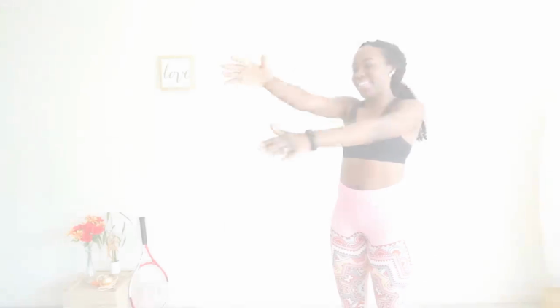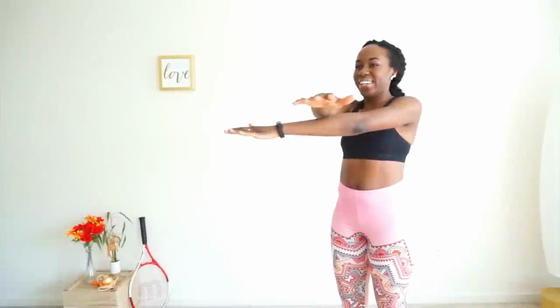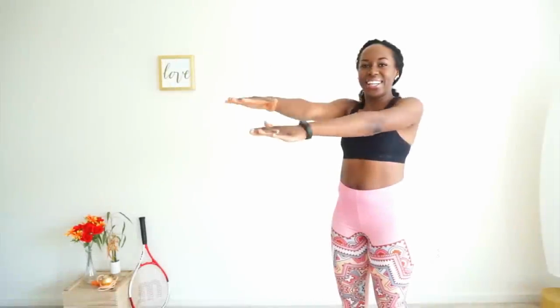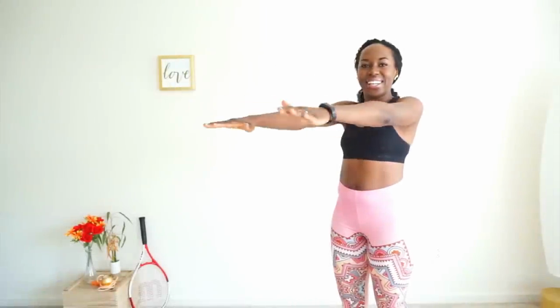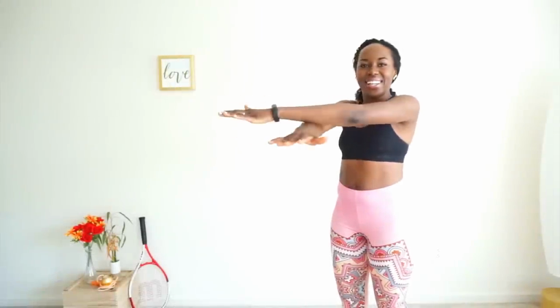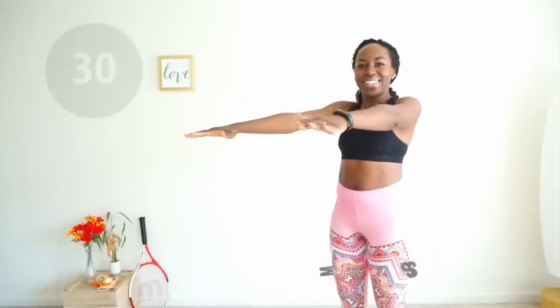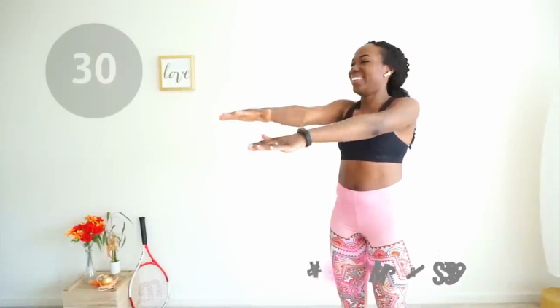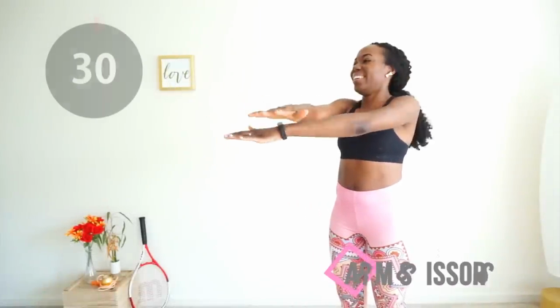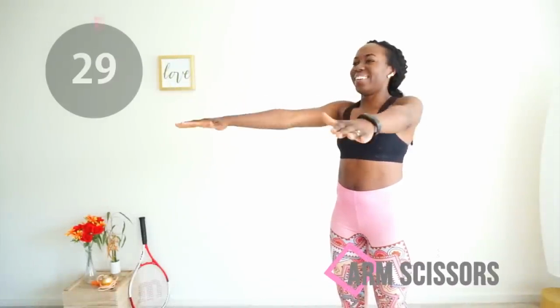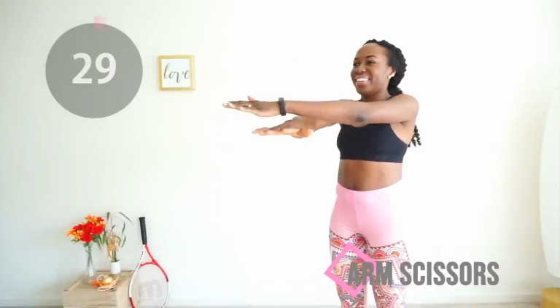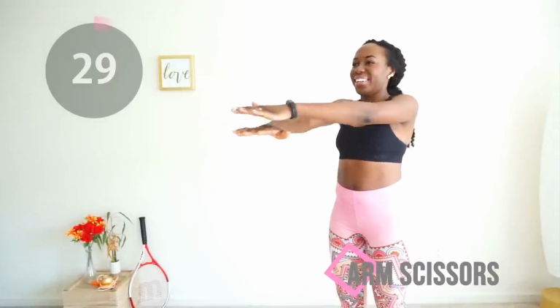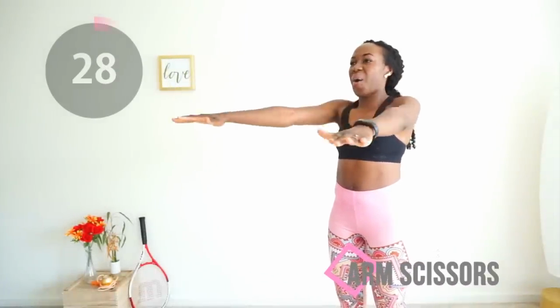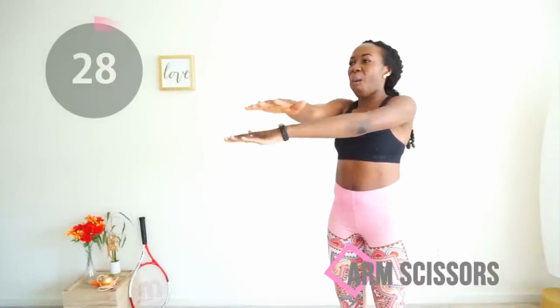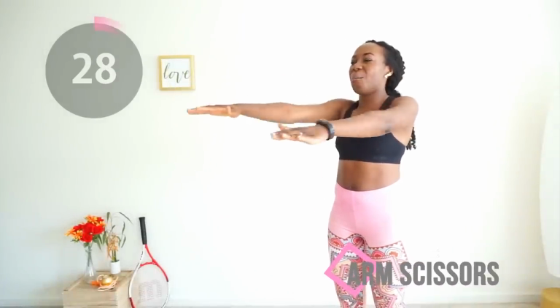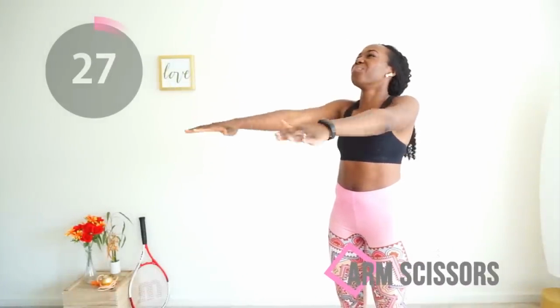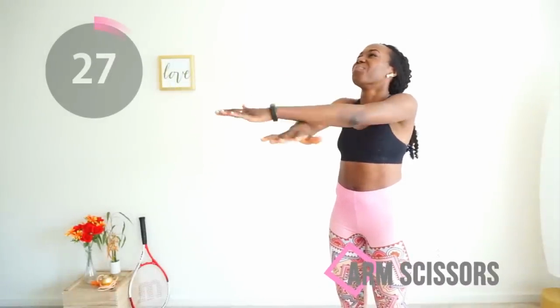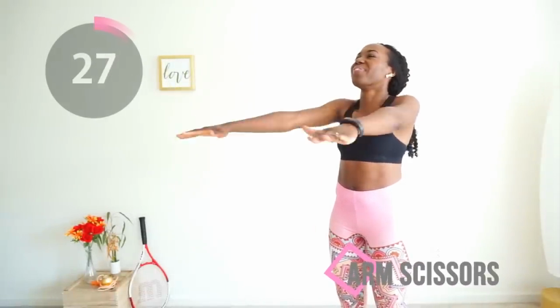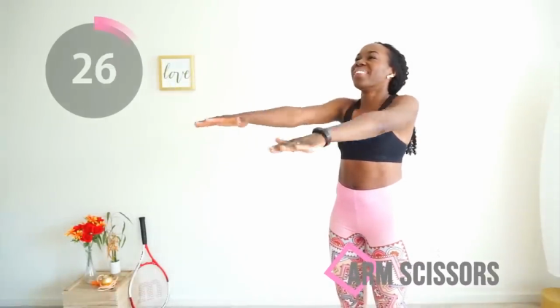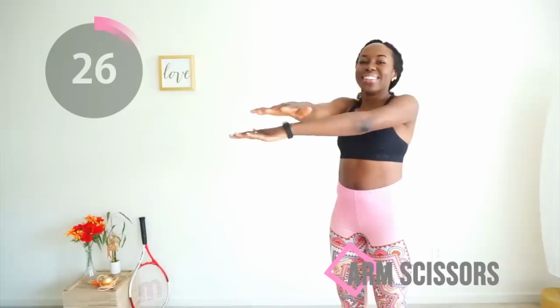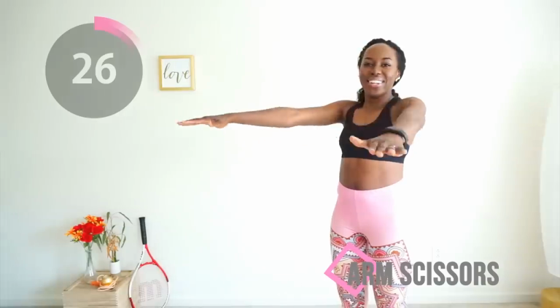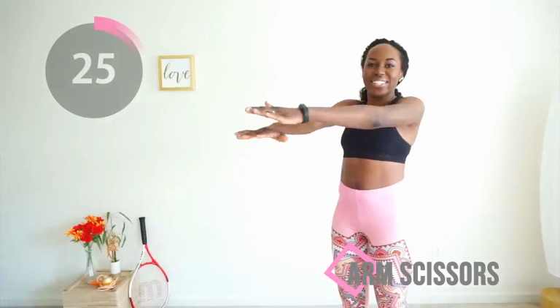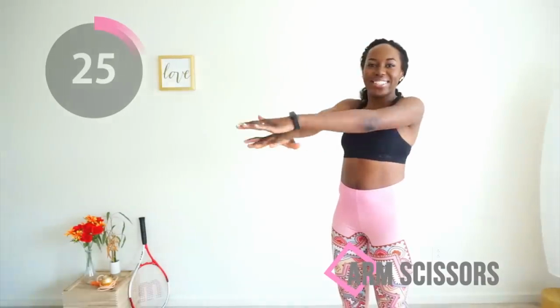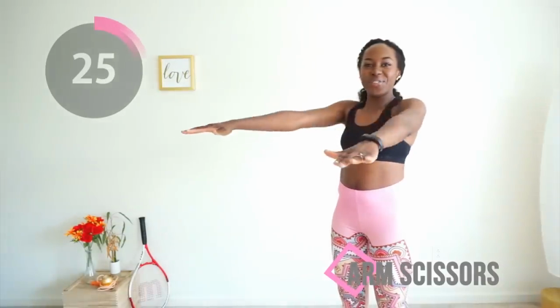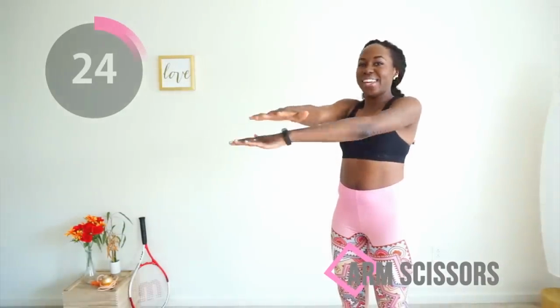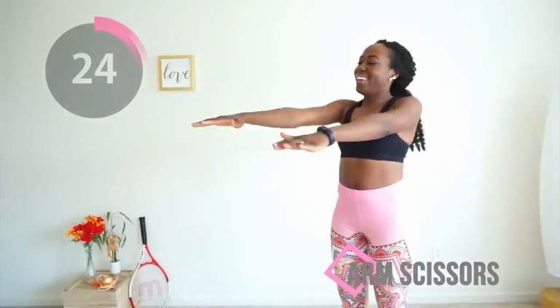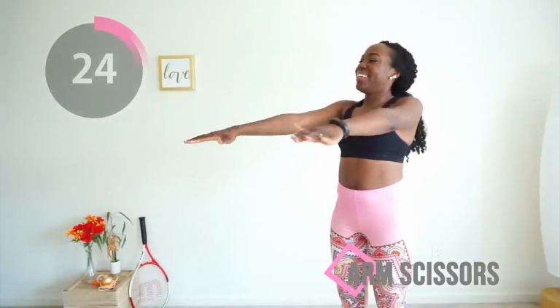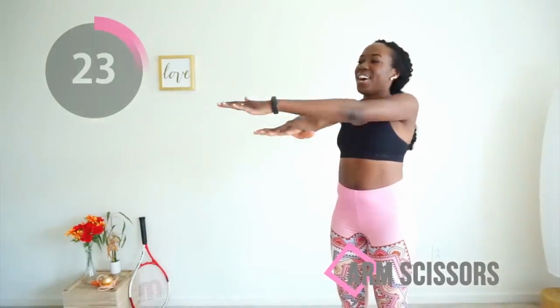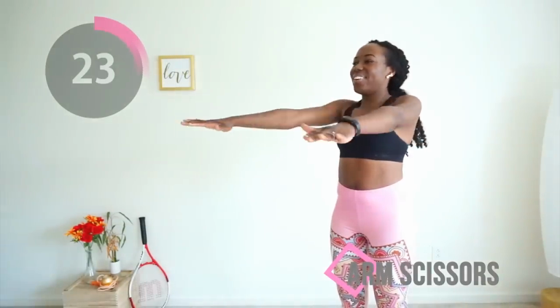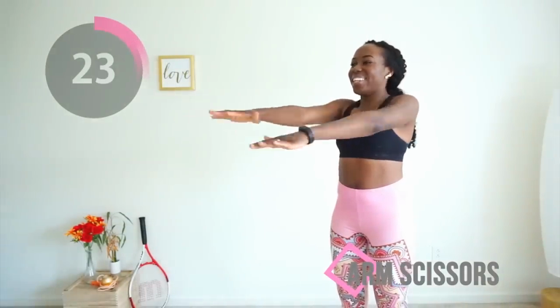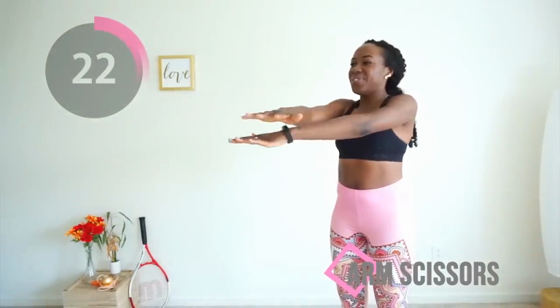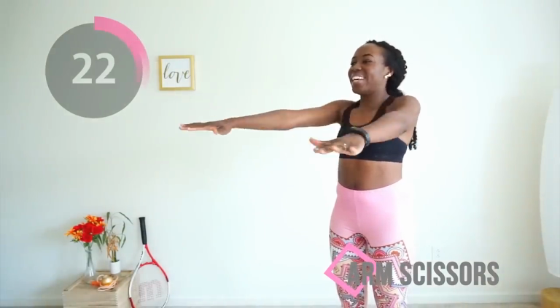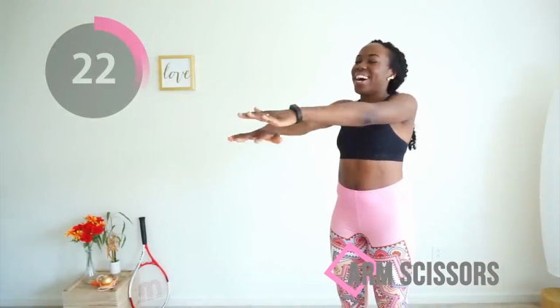No break — immediately go into the arm scissors and do the motion horizontally. I know you can do it, so just keep going. Yes, good job.